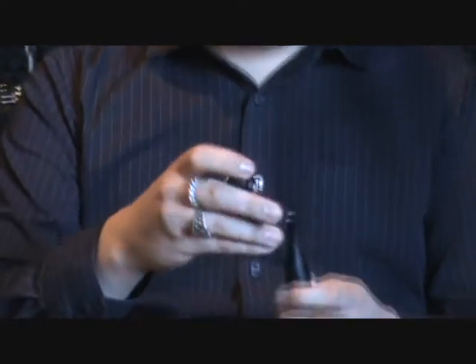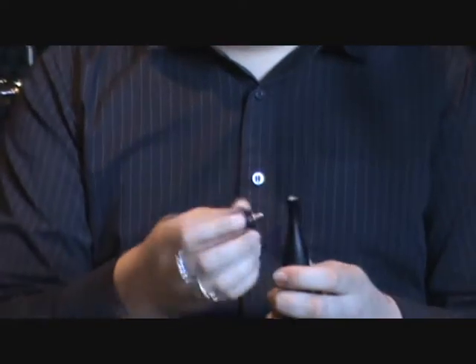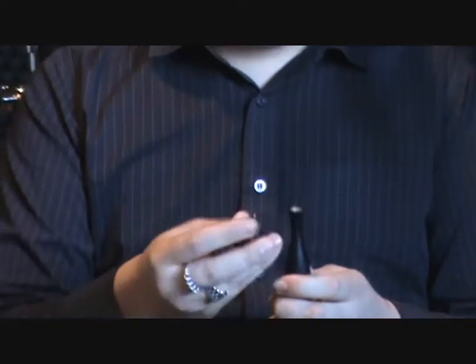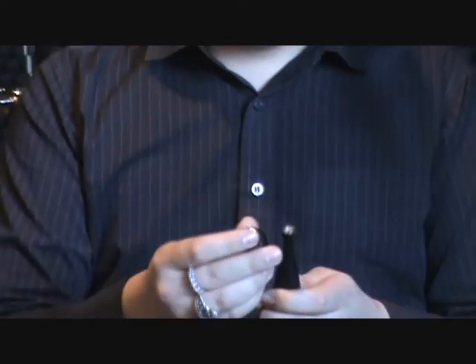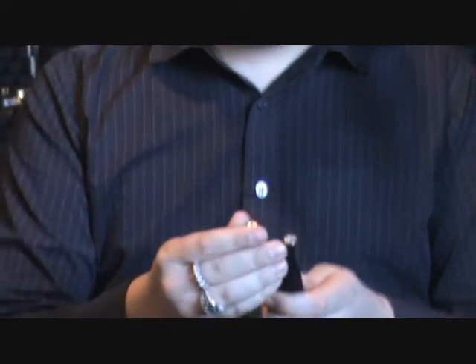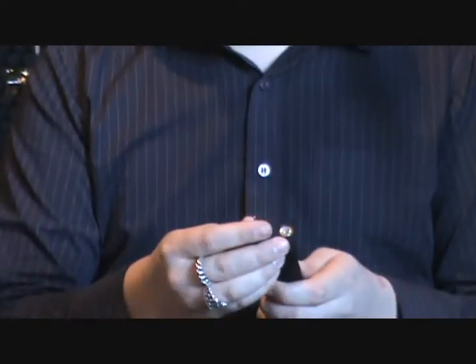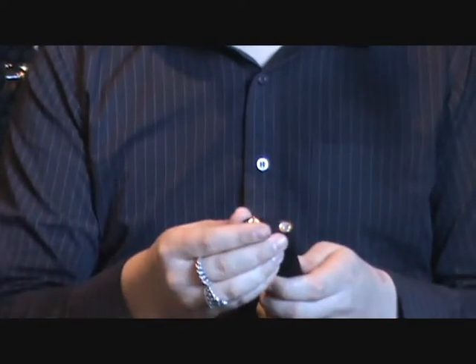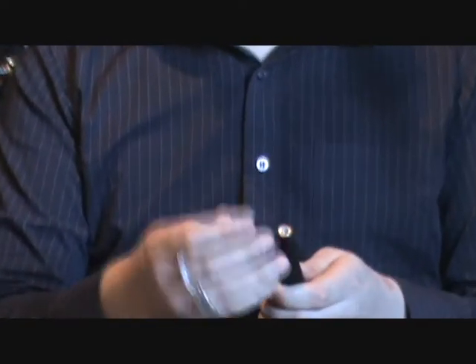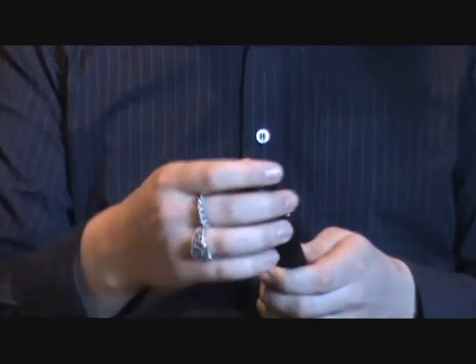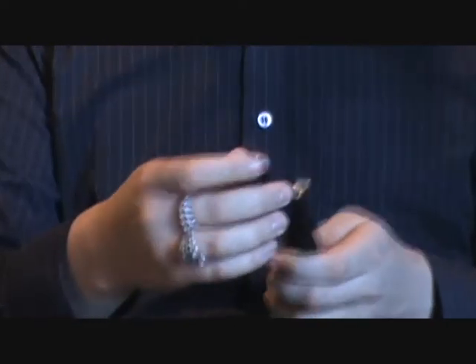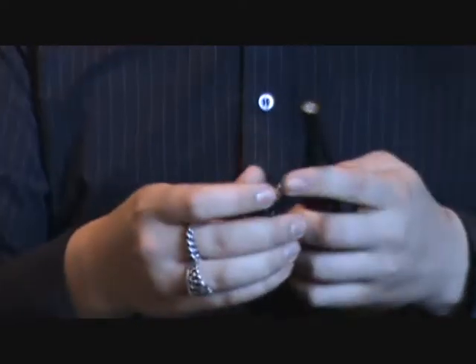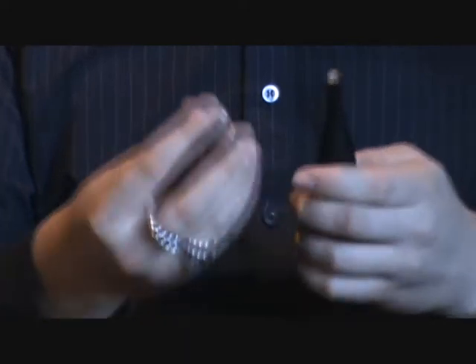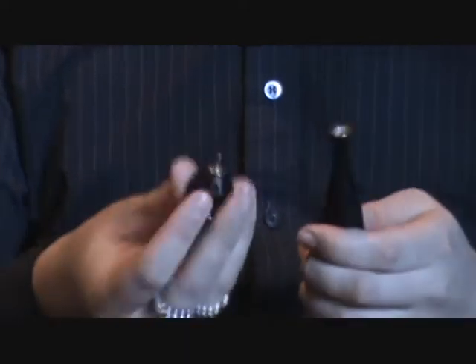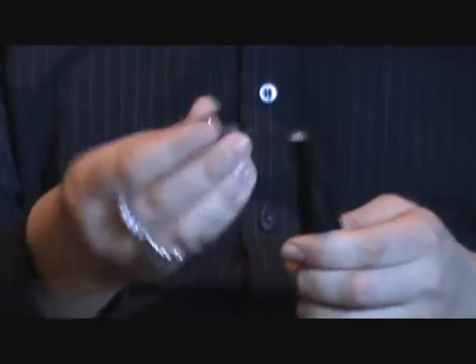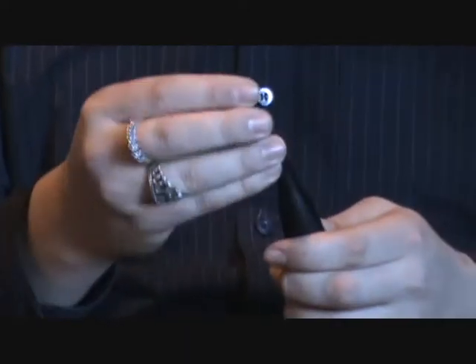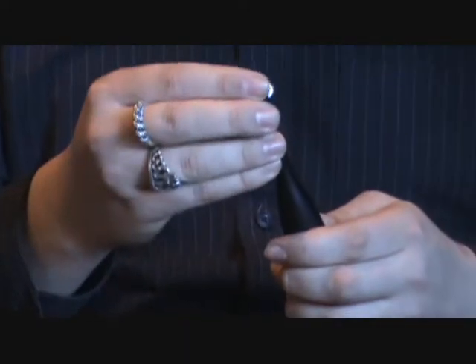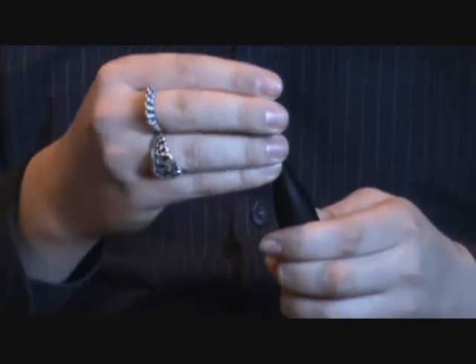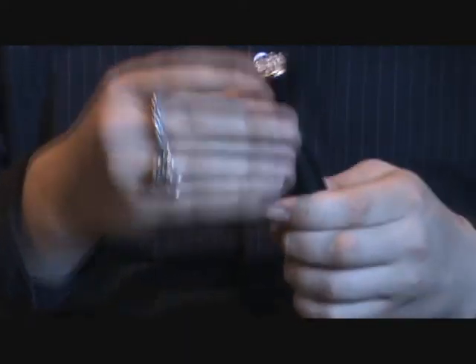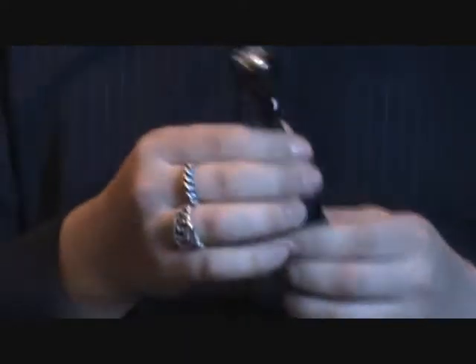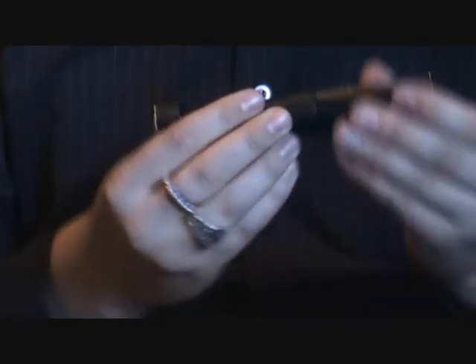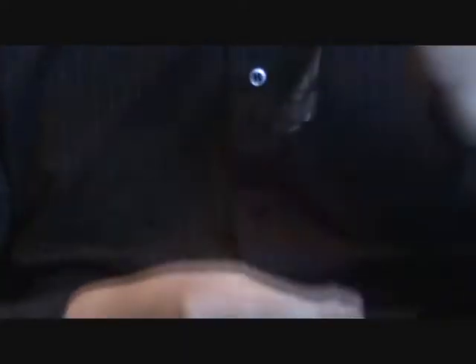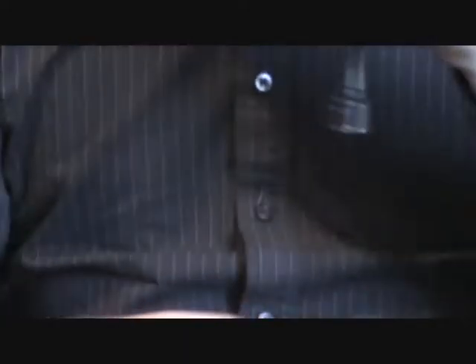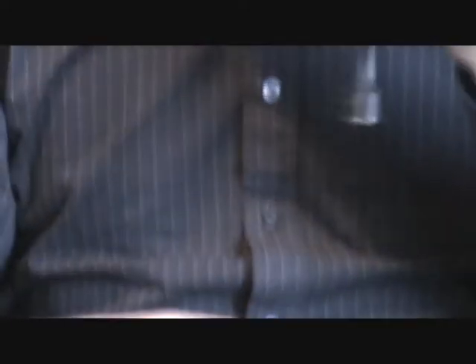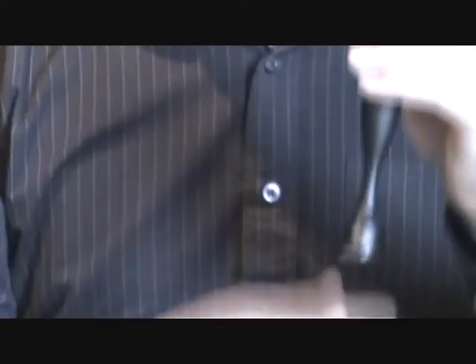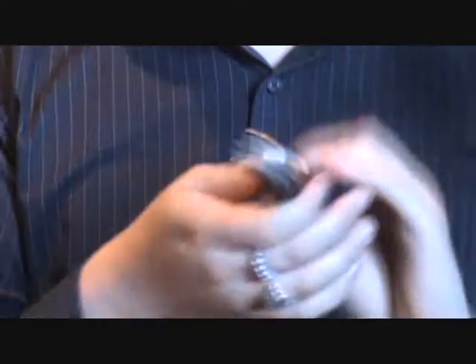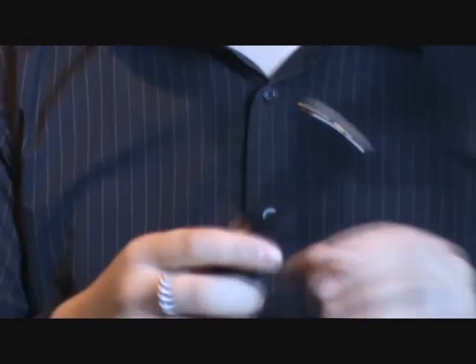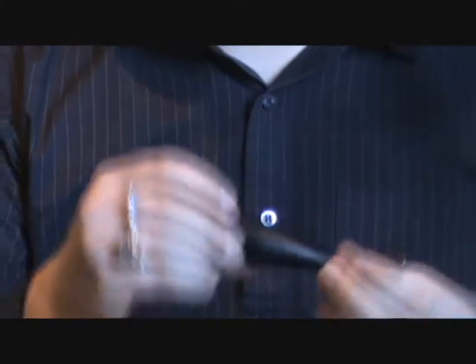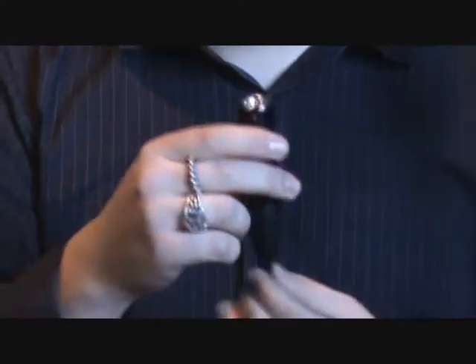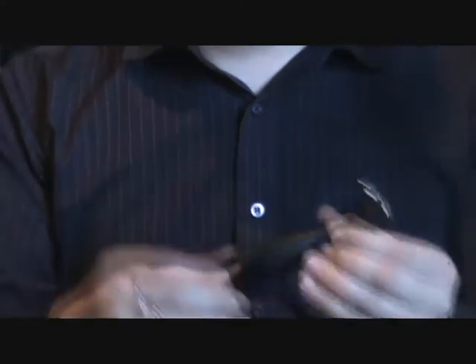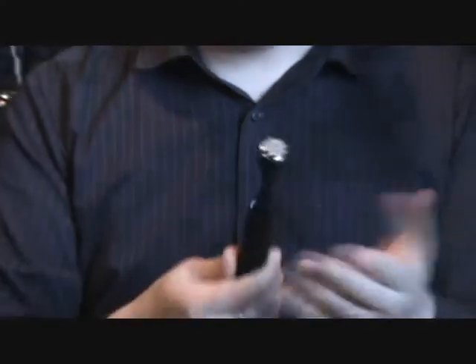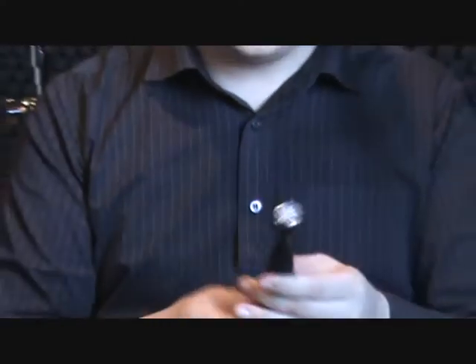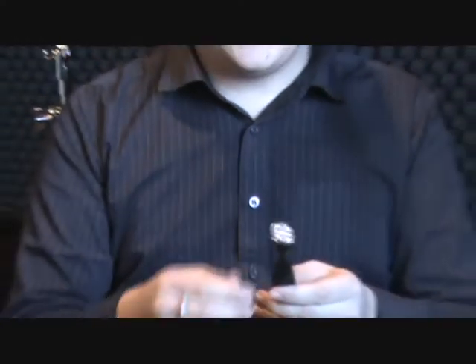We did it with a magnetic type connection here and here, and this holds the body and head together very safely. There is no problem with the connection or anything like that.